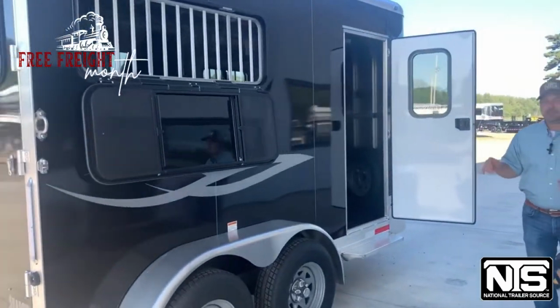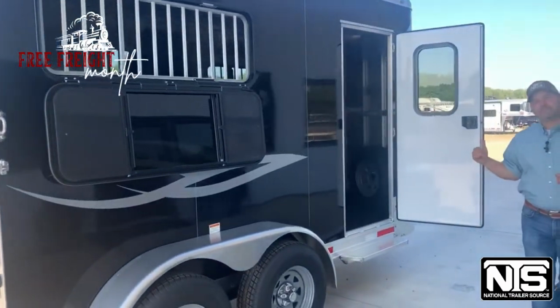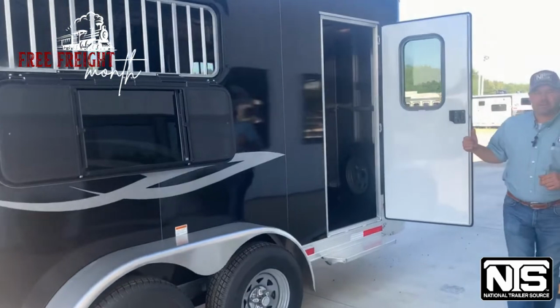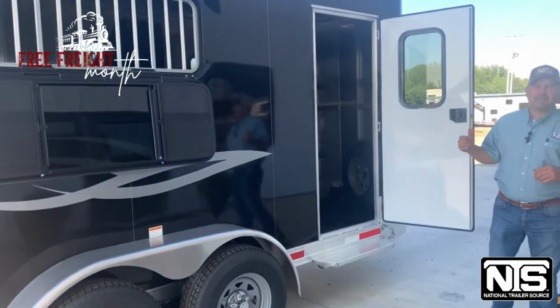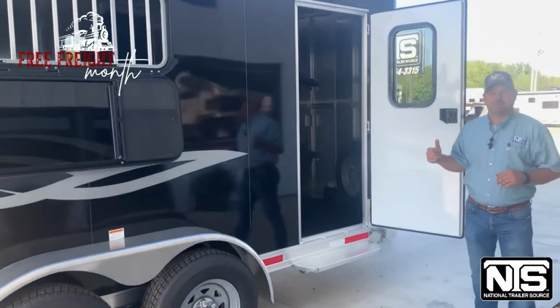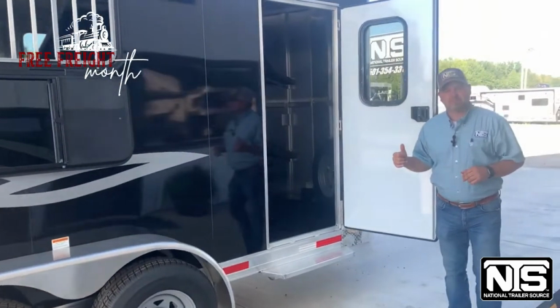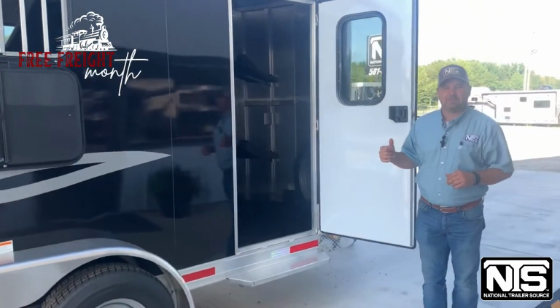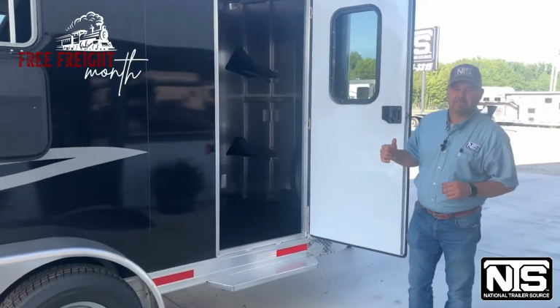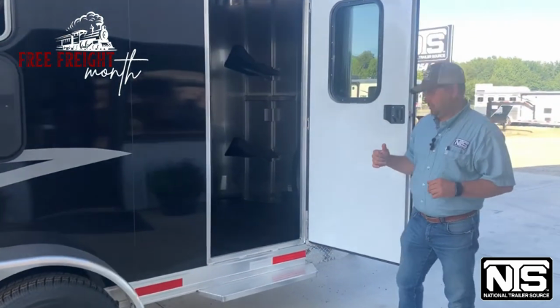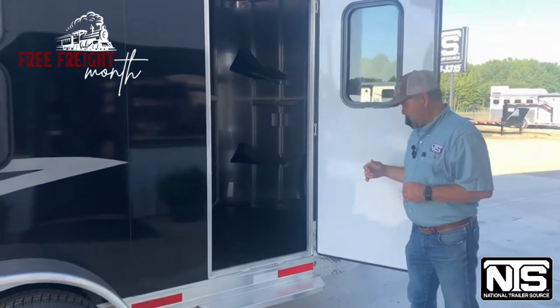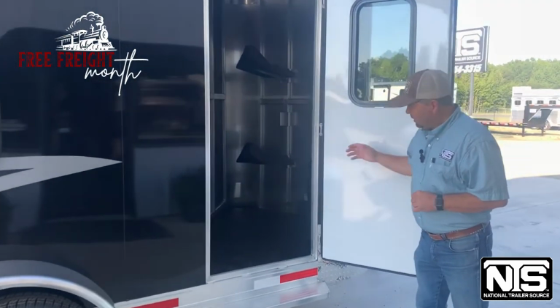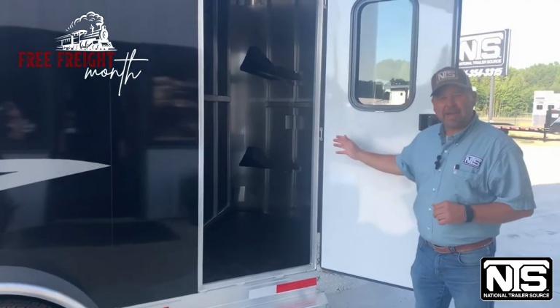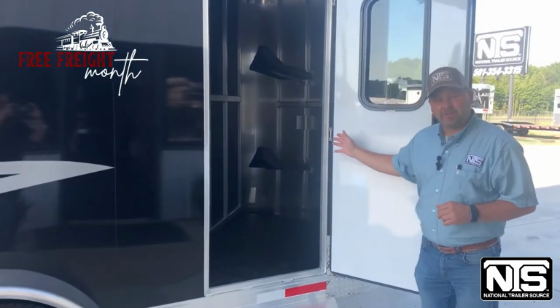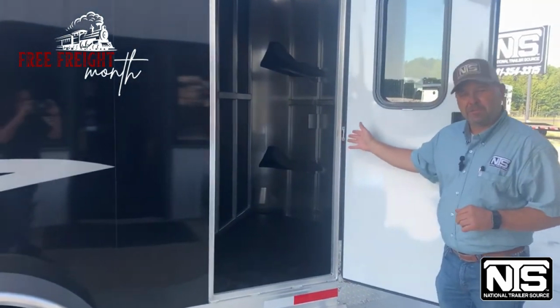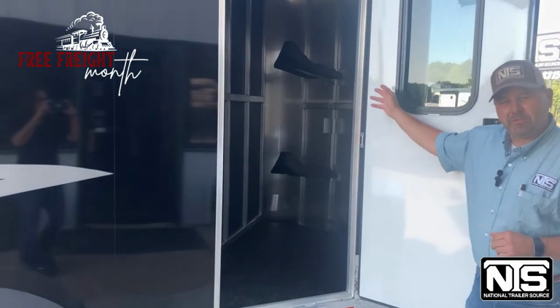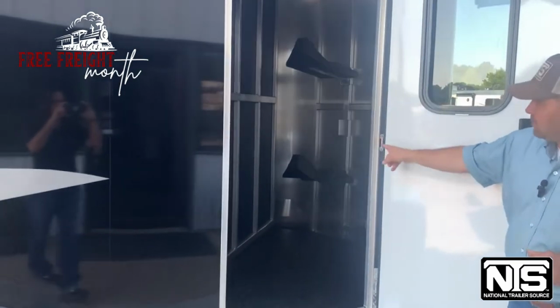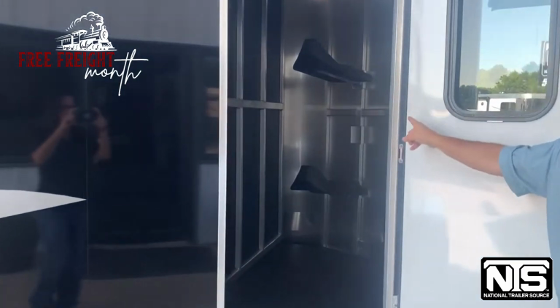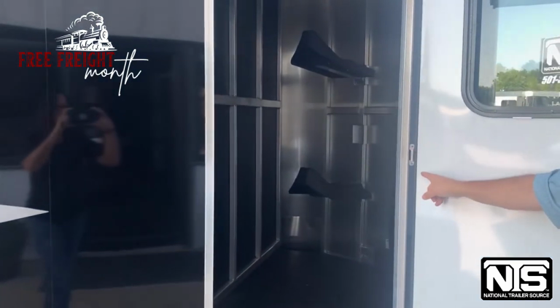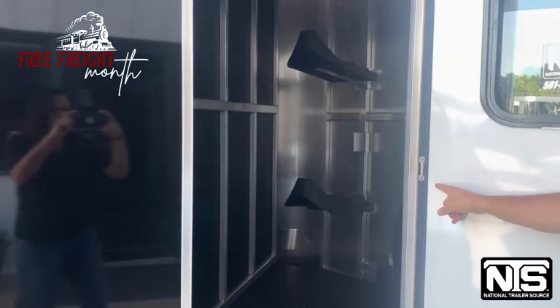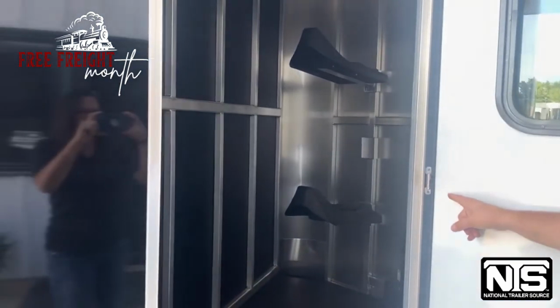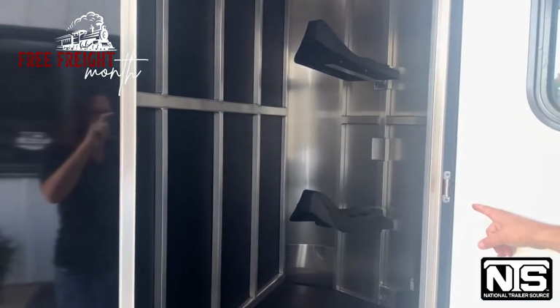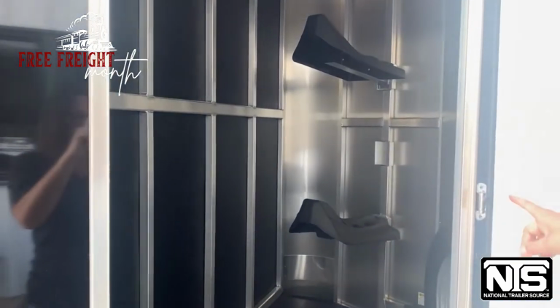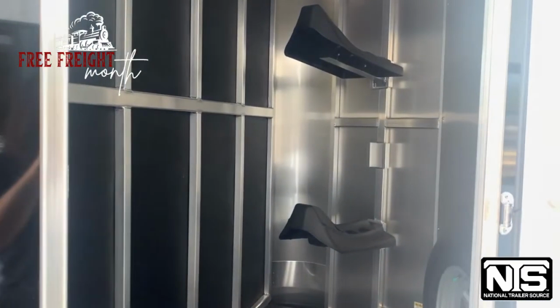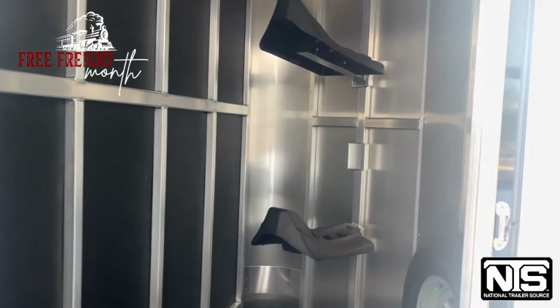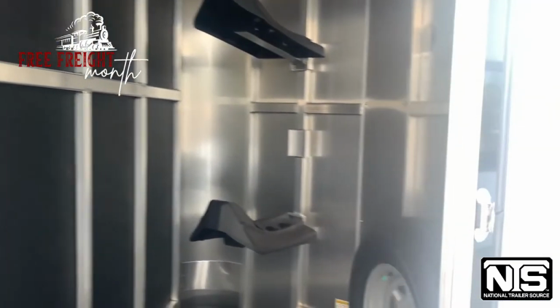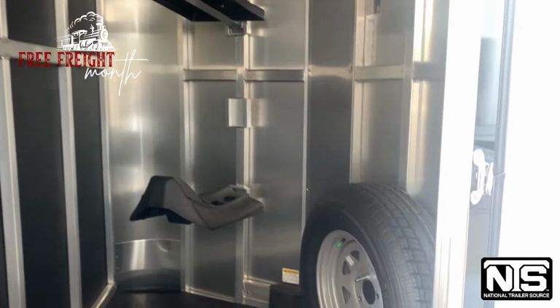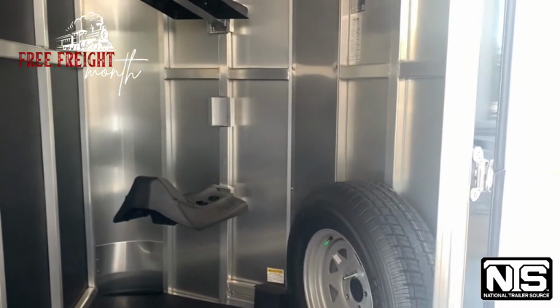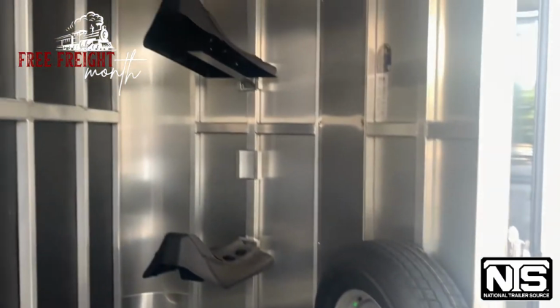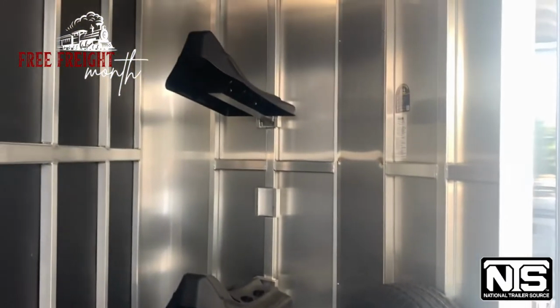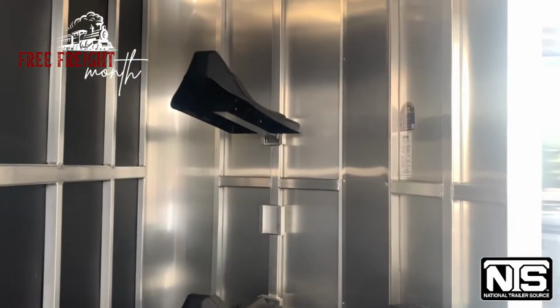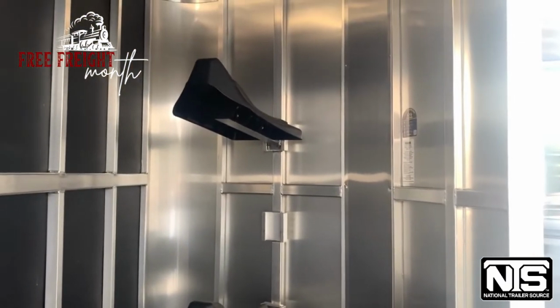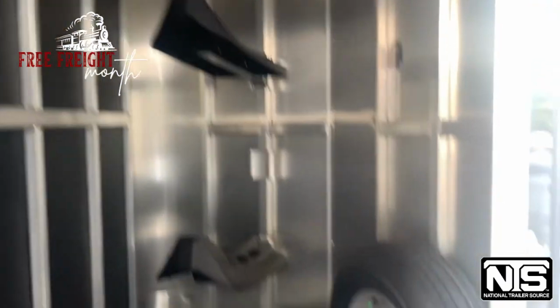Now let's step over here into the tack room. In this tack room we've got adjustable saddle racks up here in the front. There's actually another location up there that you can put a third saddle rack as well, and your spare tire.